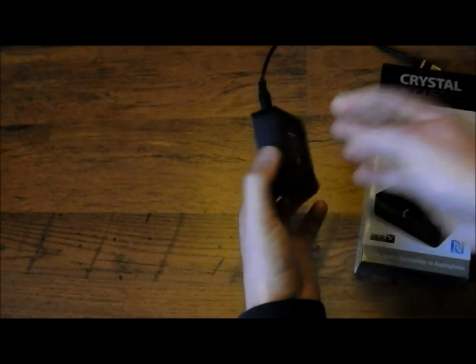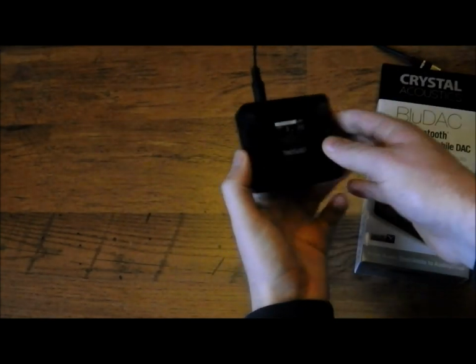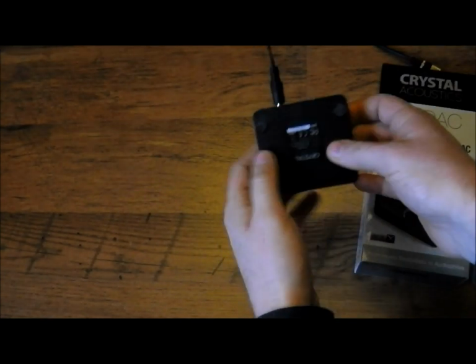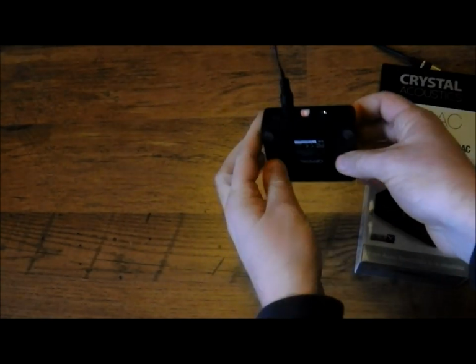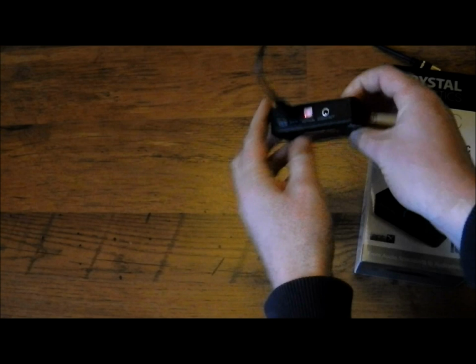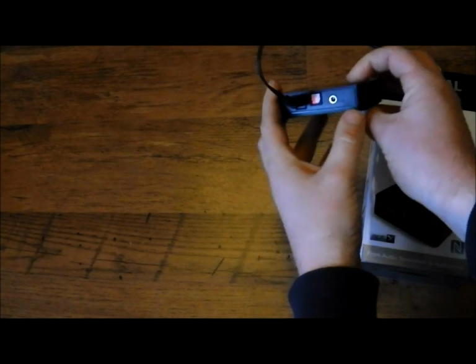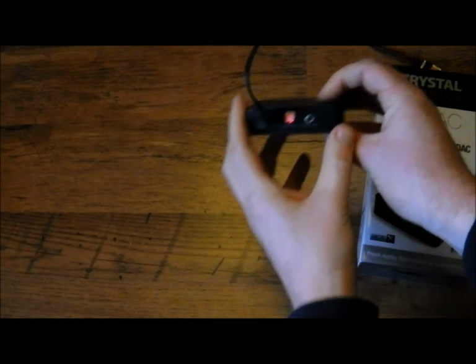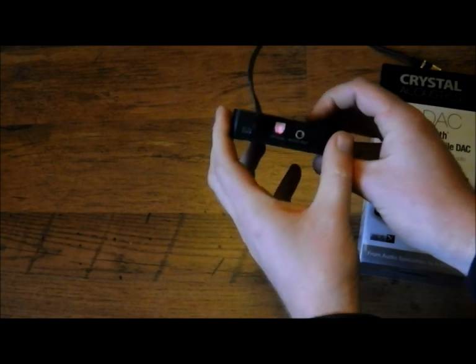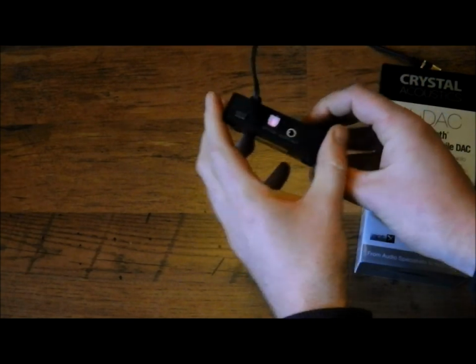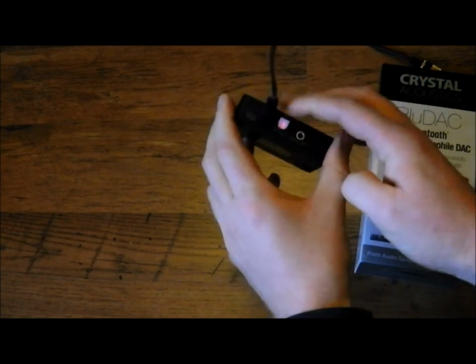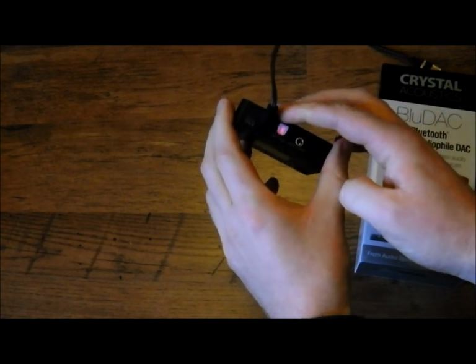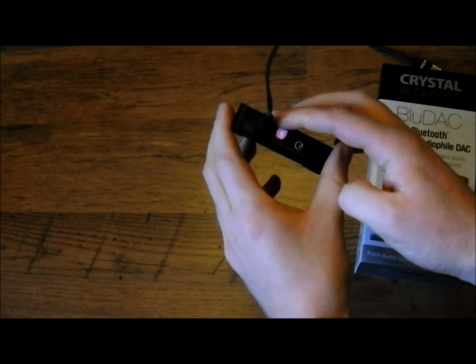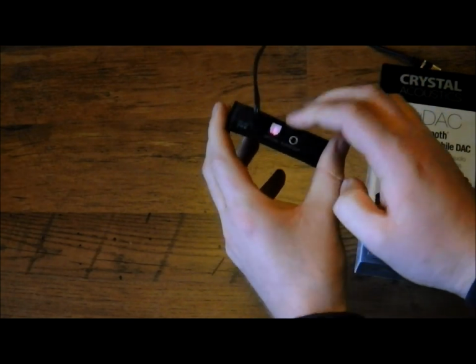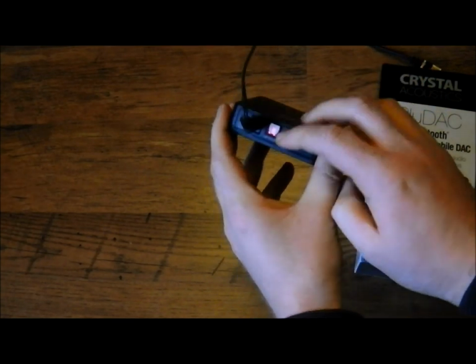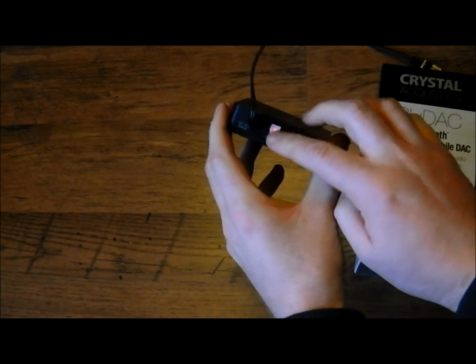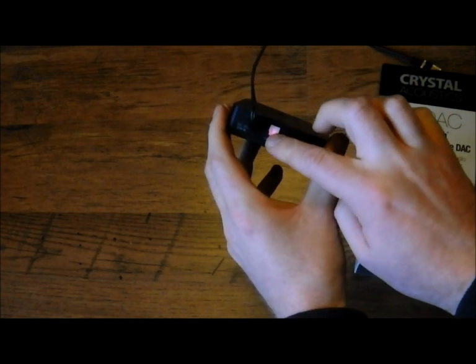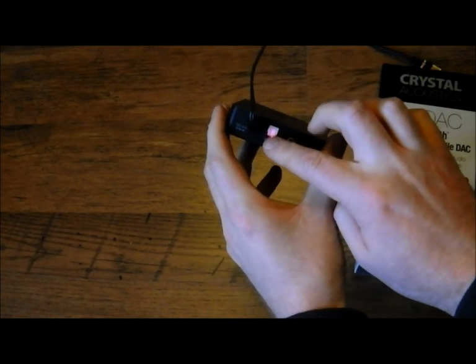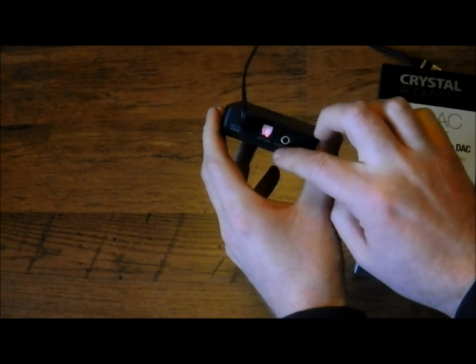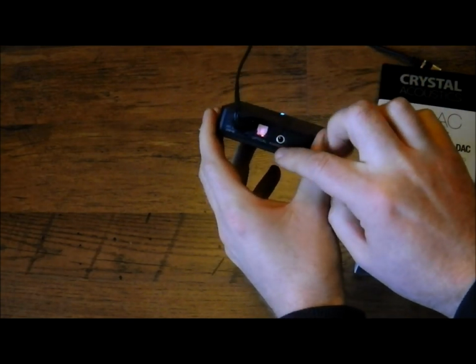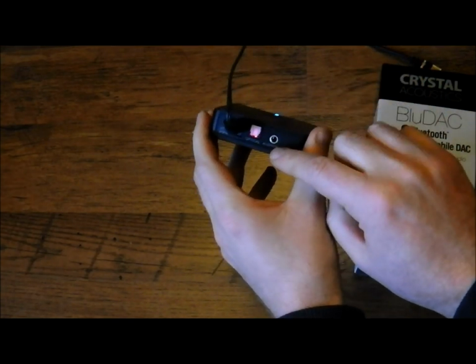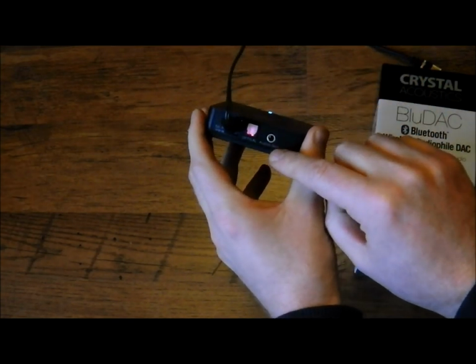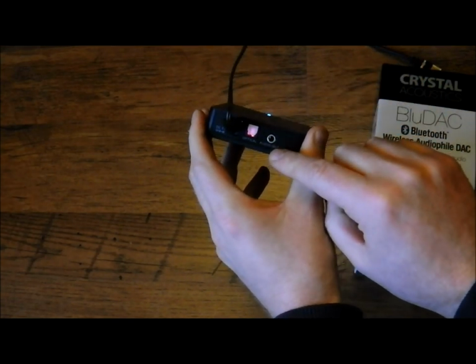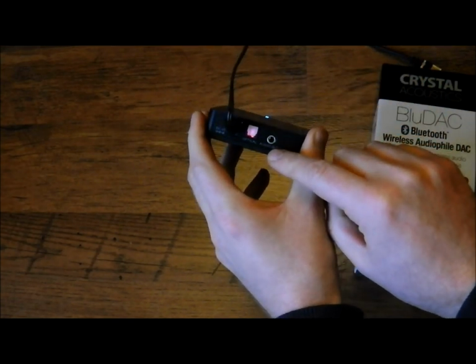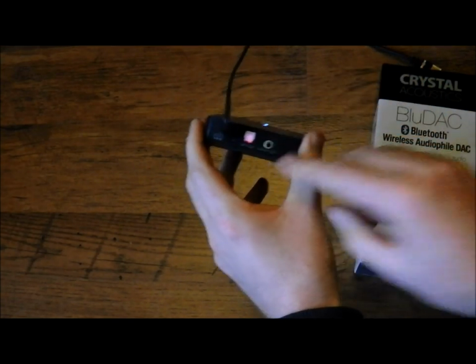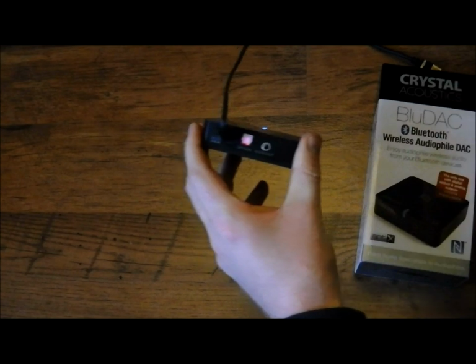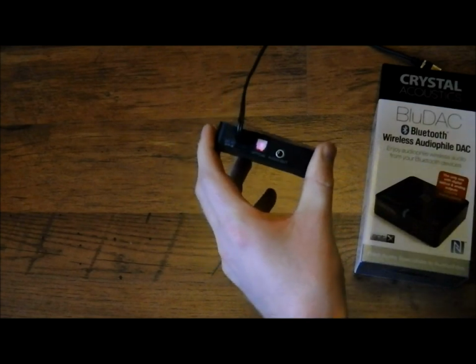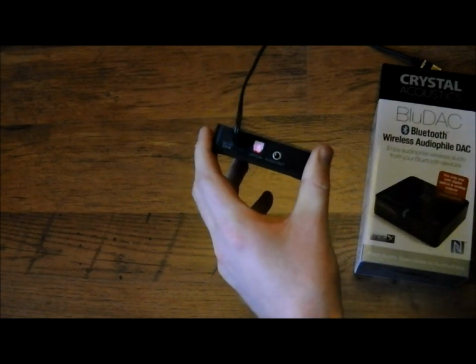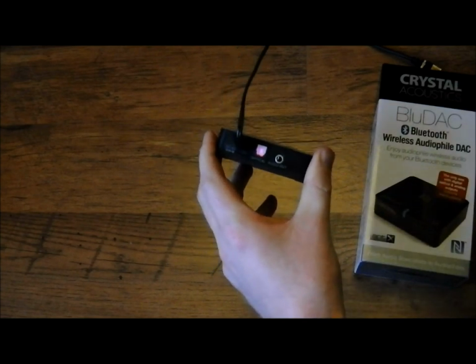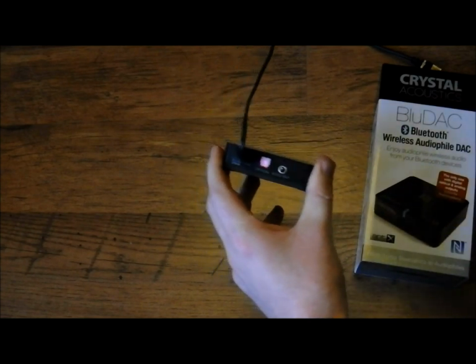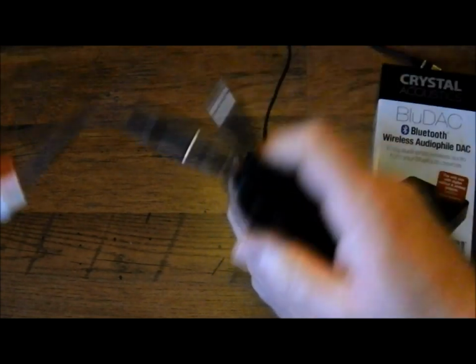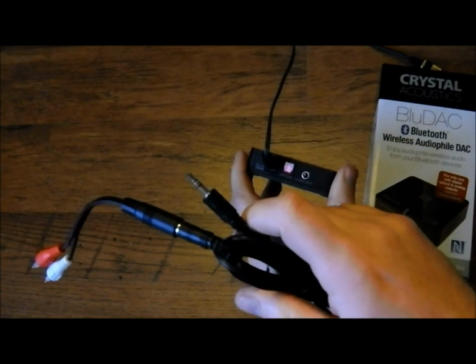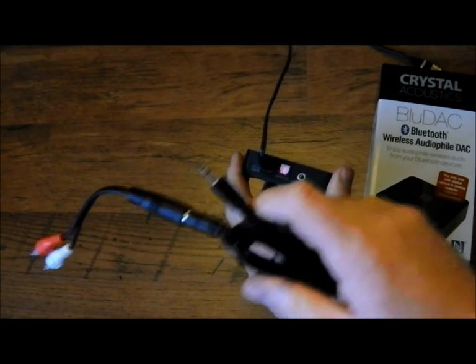The unit itself is a very simple unit — this is the power, you've got optical out, and you've got audio out for use with the included cable.